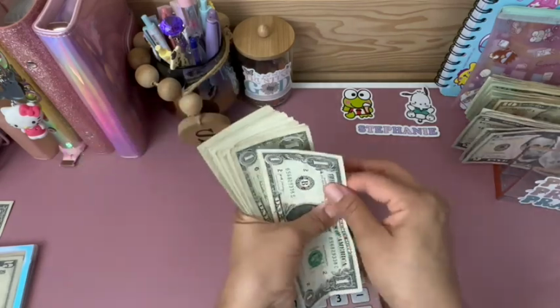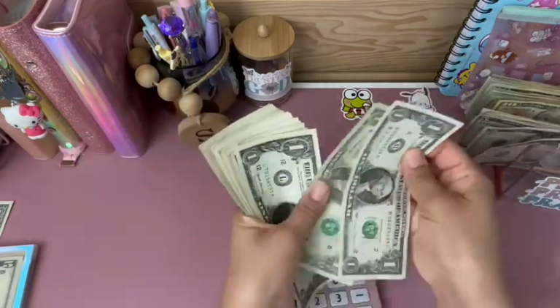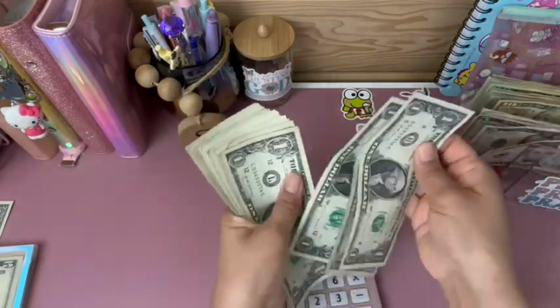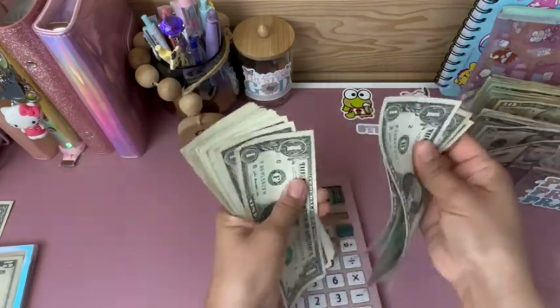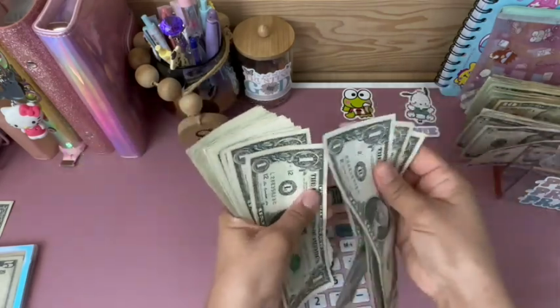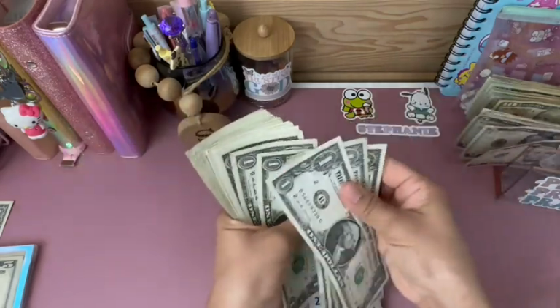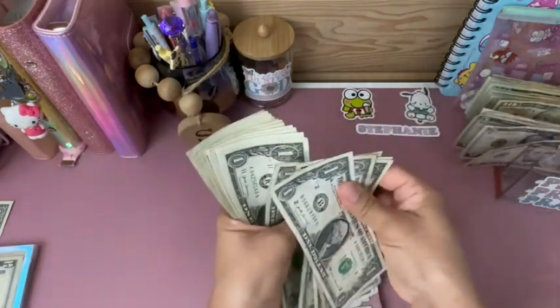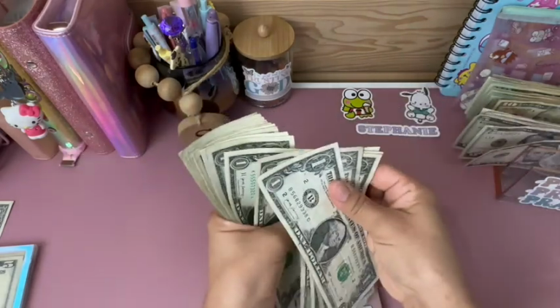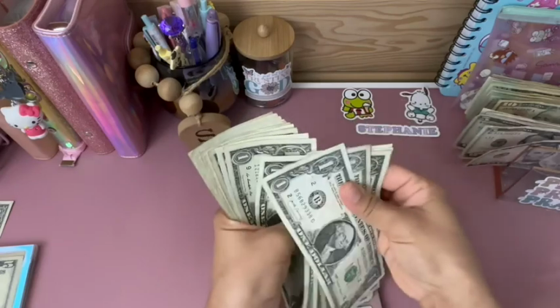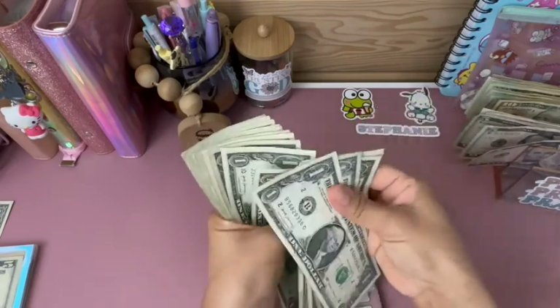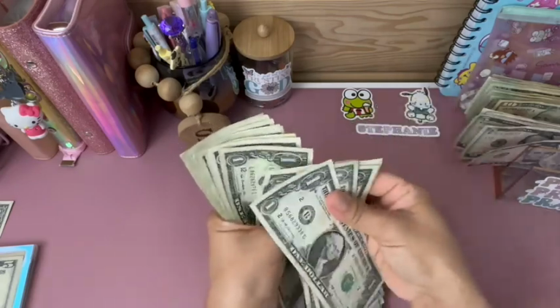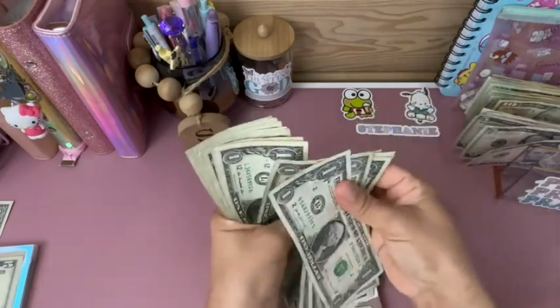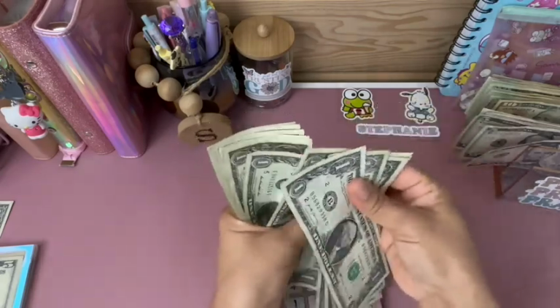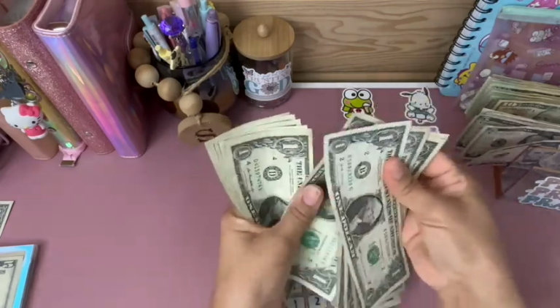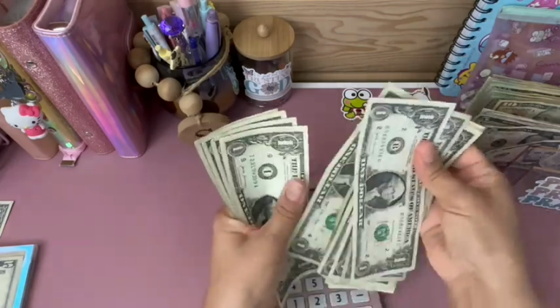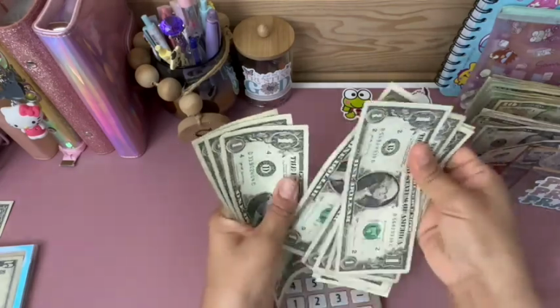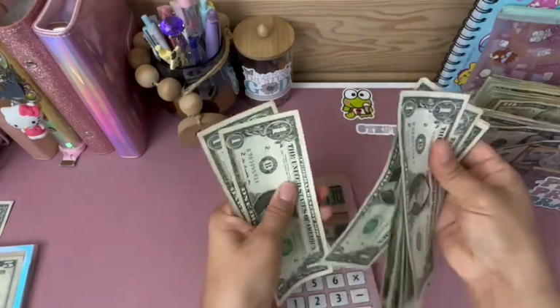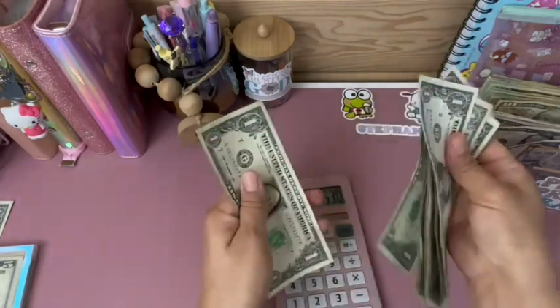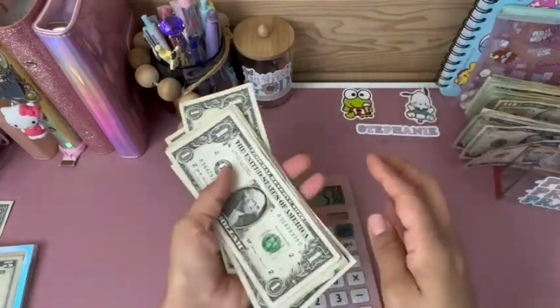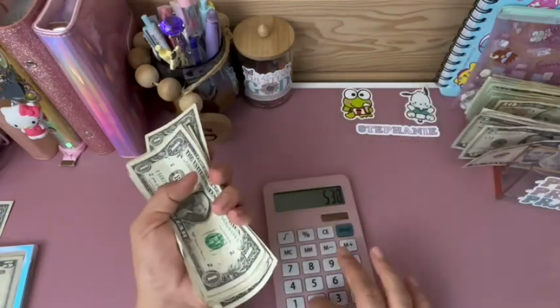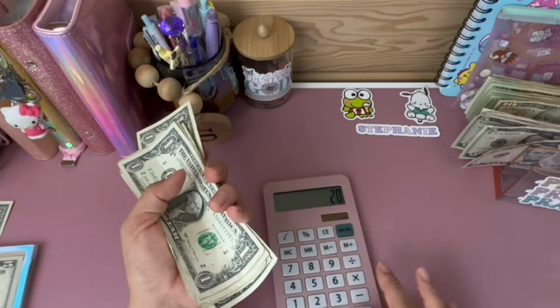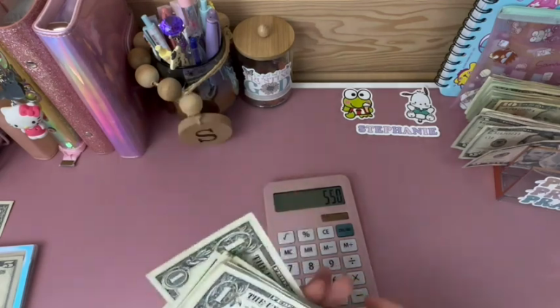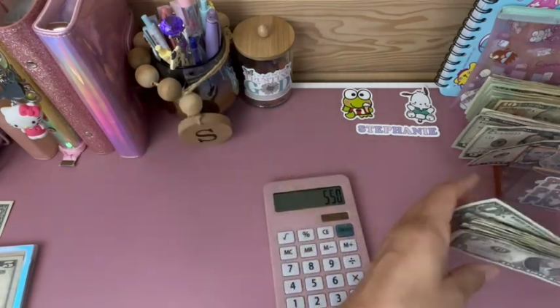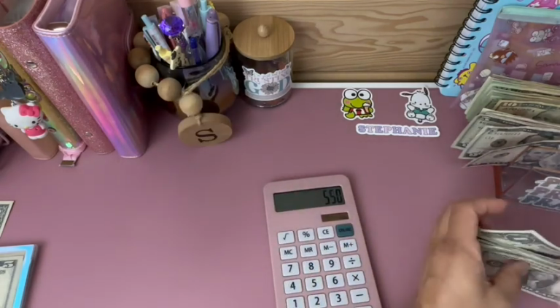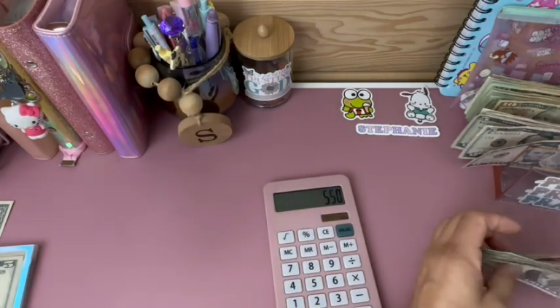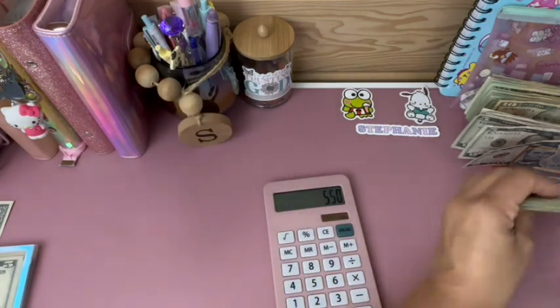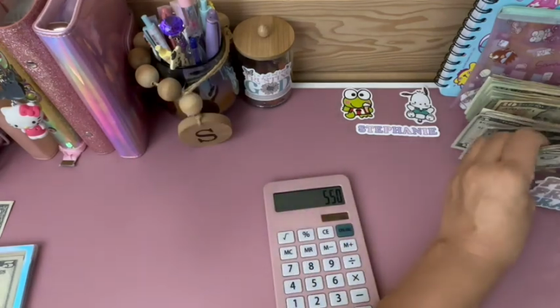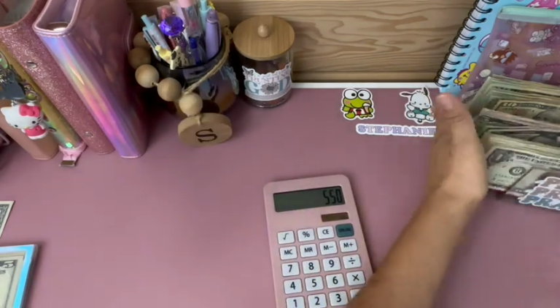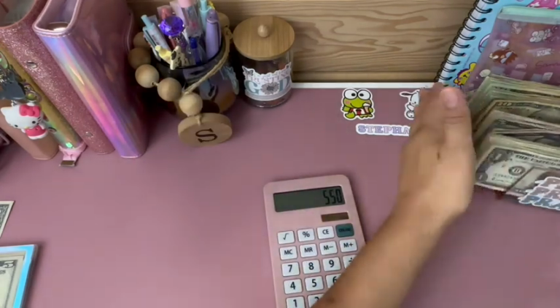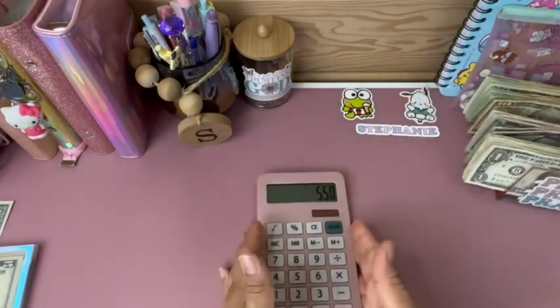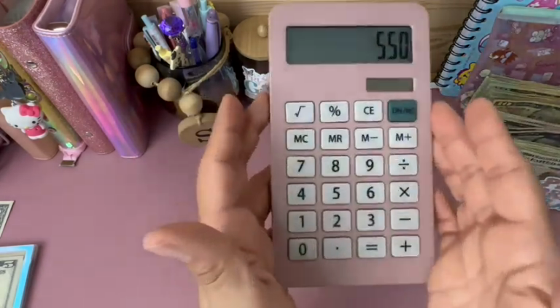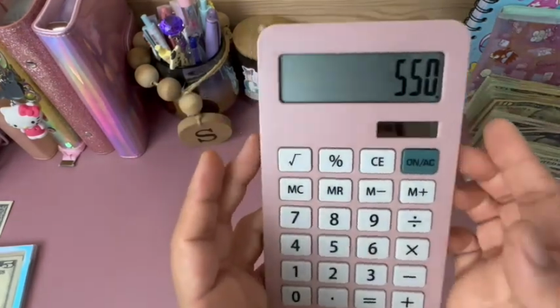1, 2, 3, 4, 5, 6, 7, 8, 9, 10, 11, 12, 13, 14, 15, 16, 17, 18, 19, 20. So $550 is correct. There we go.